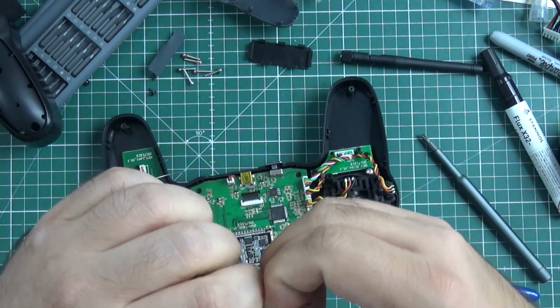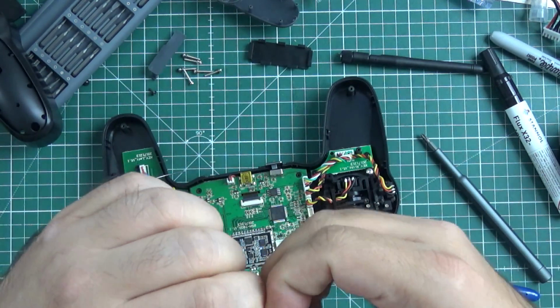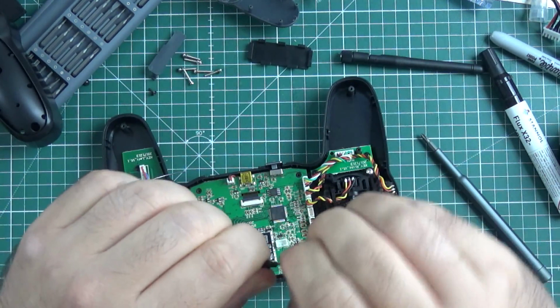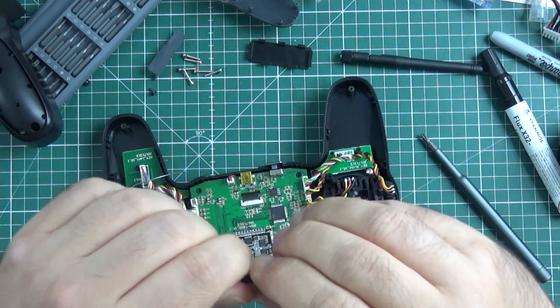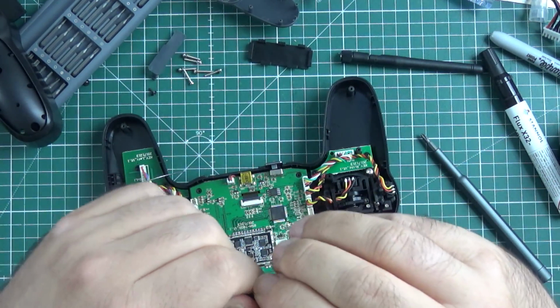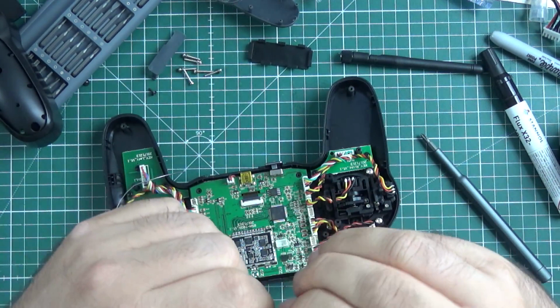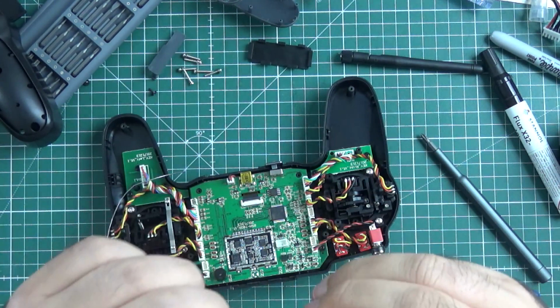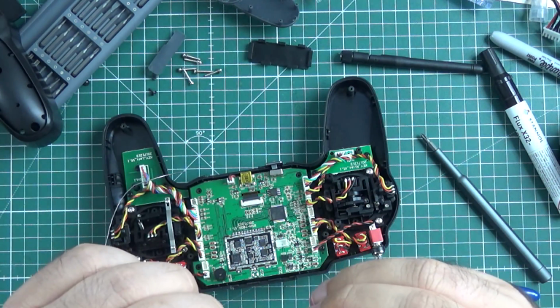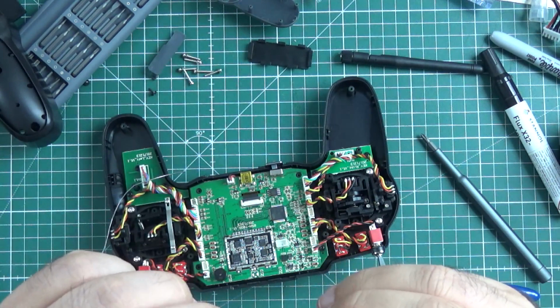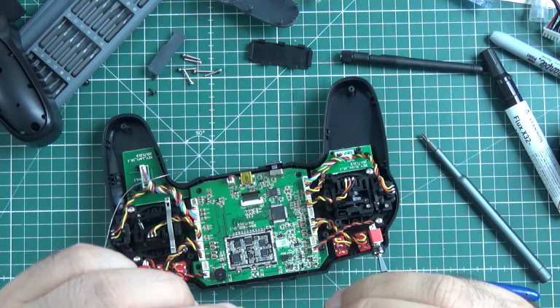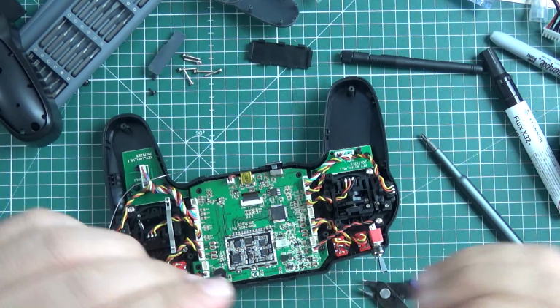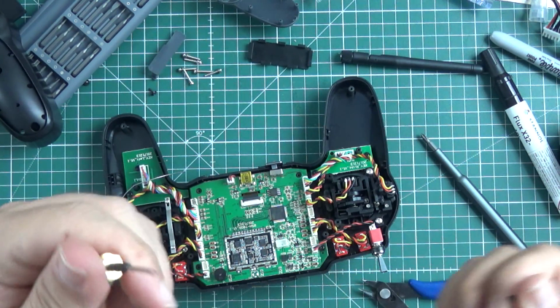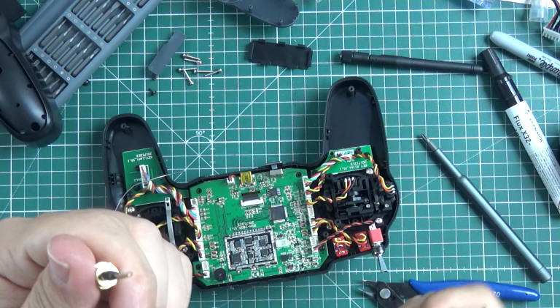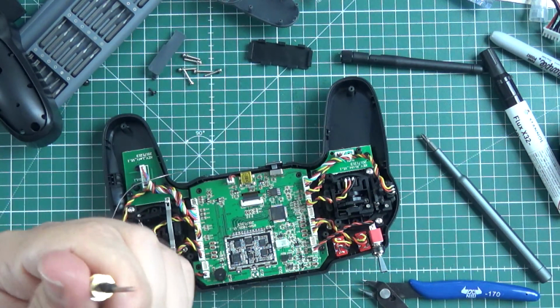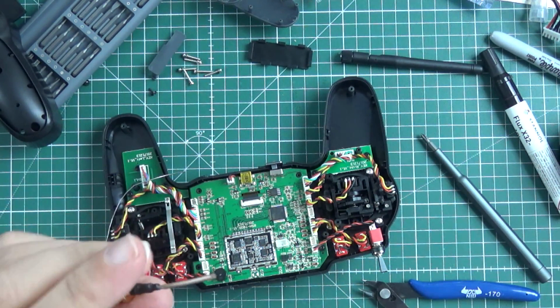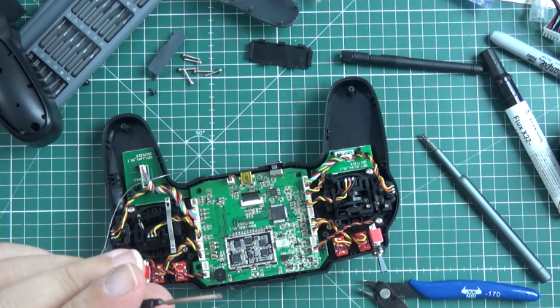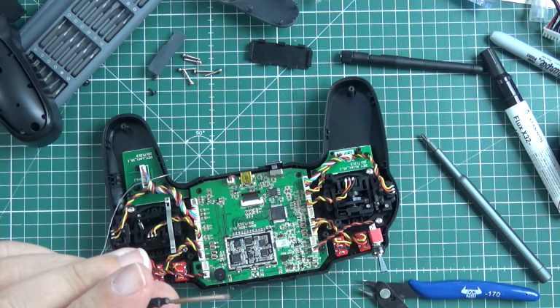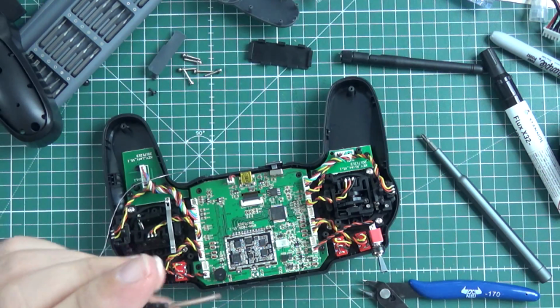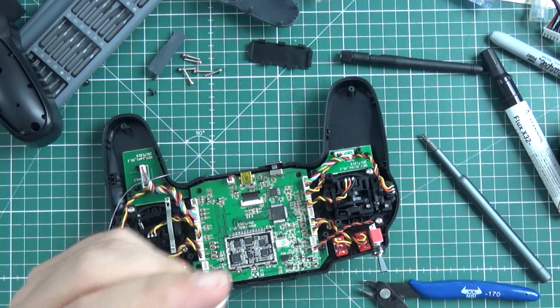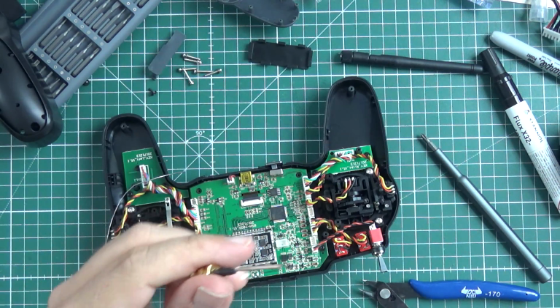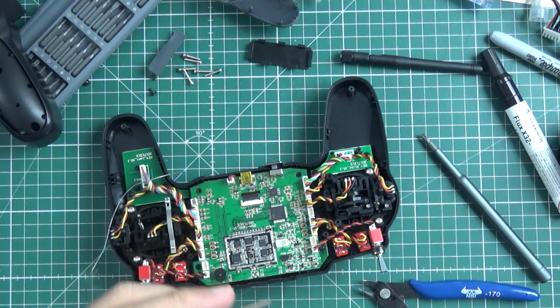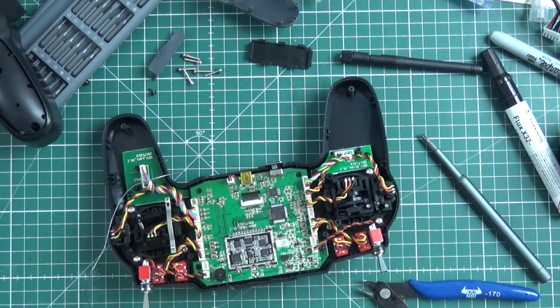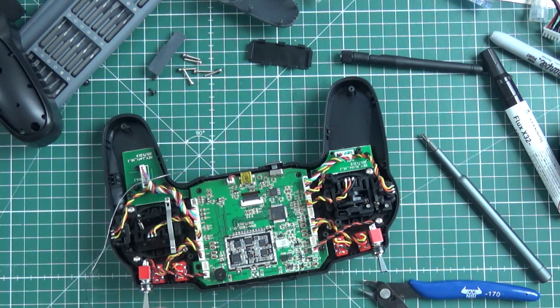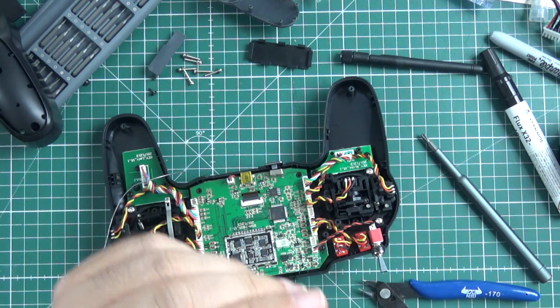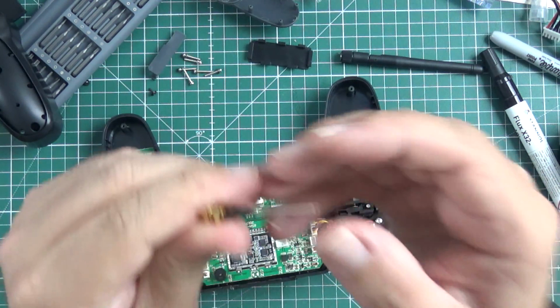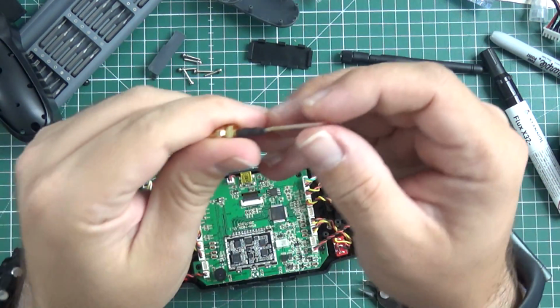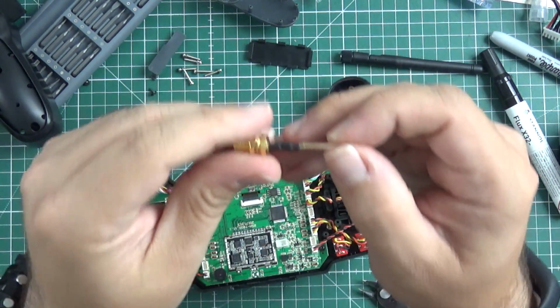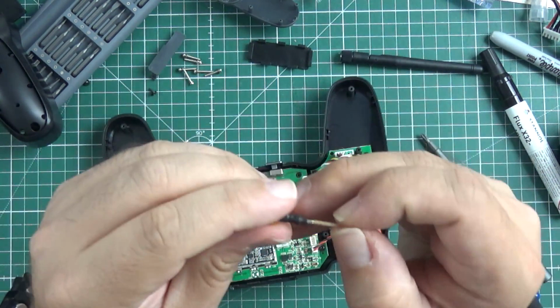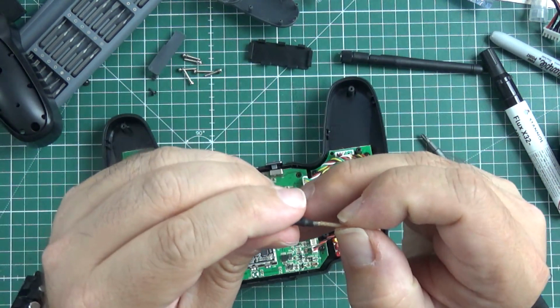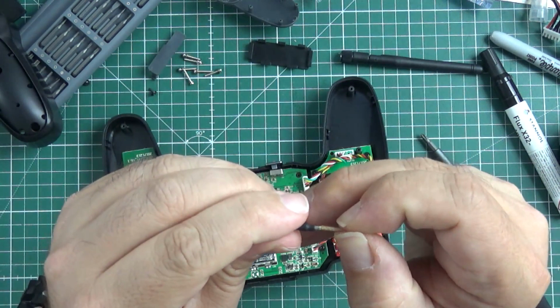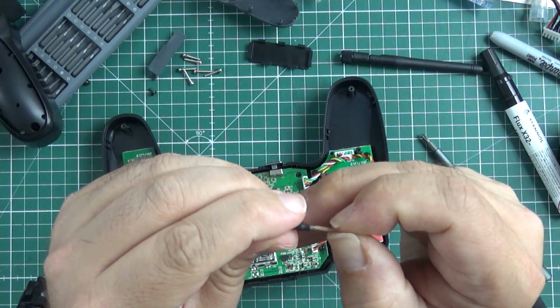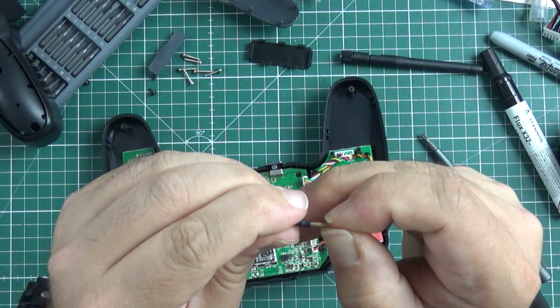You won't really destroy this just by soldering. Of course, if you're using something like a middle-ages soldering iron with a transformer inside, then yeah, that will be your own fault.